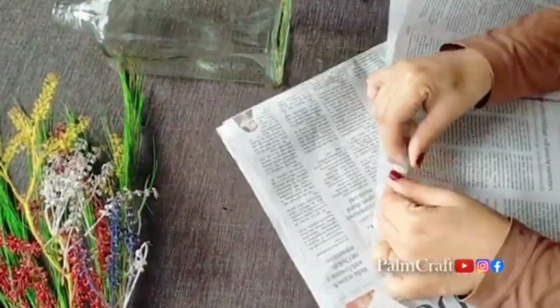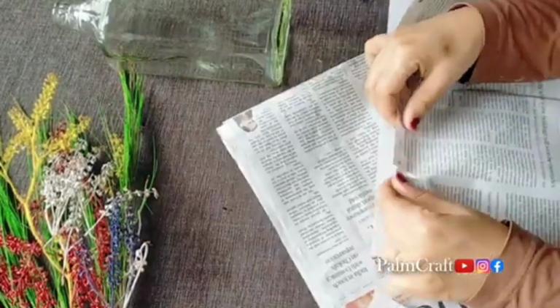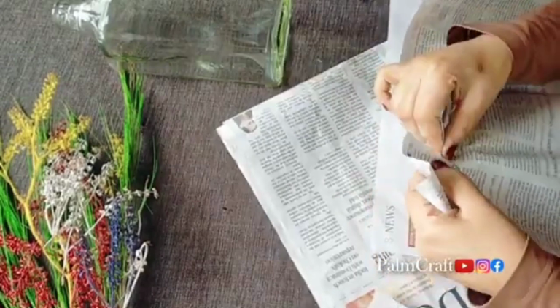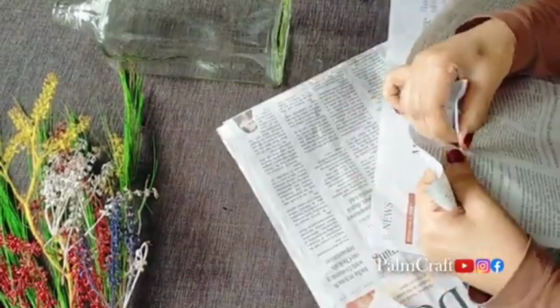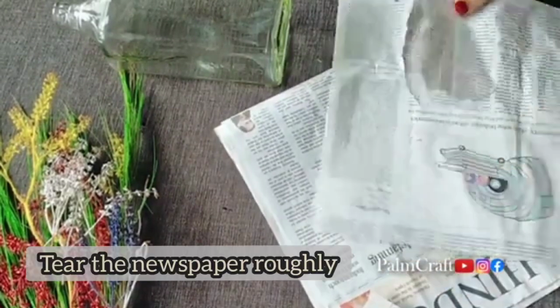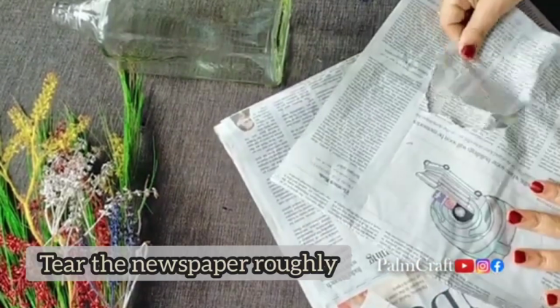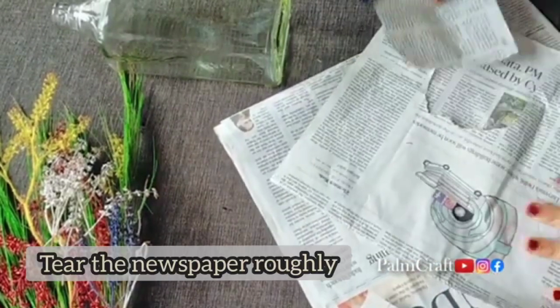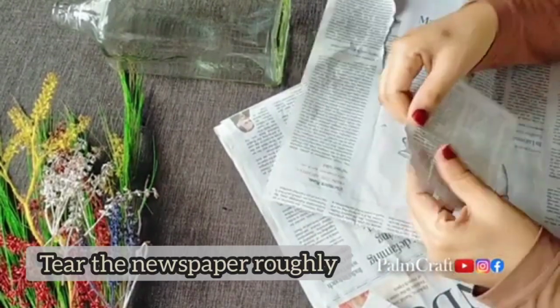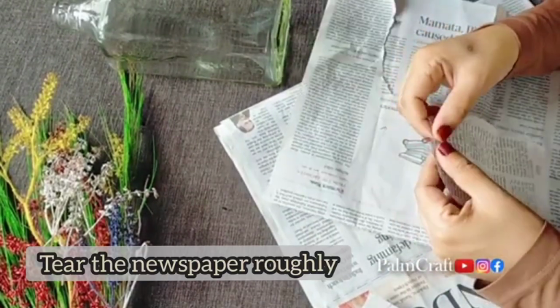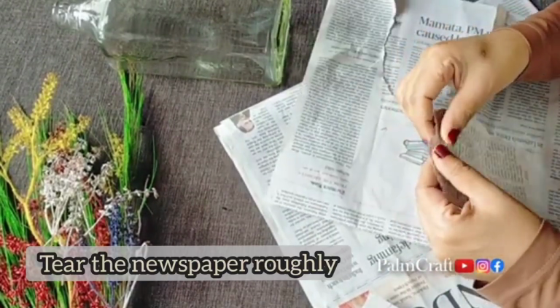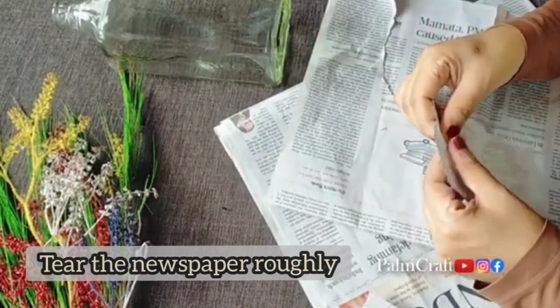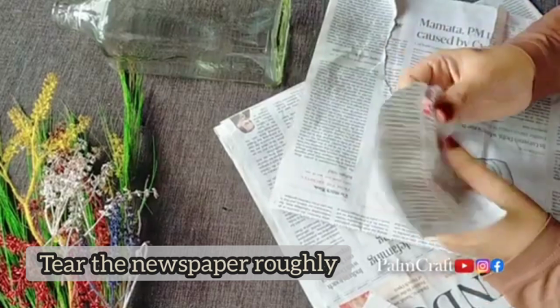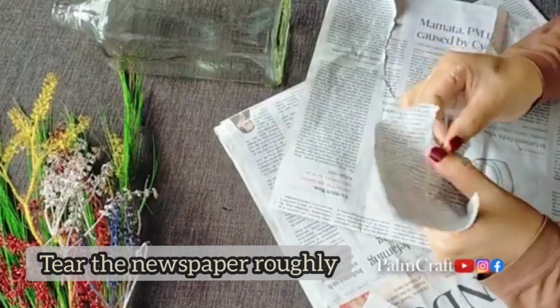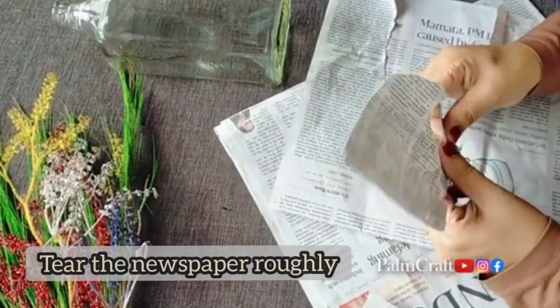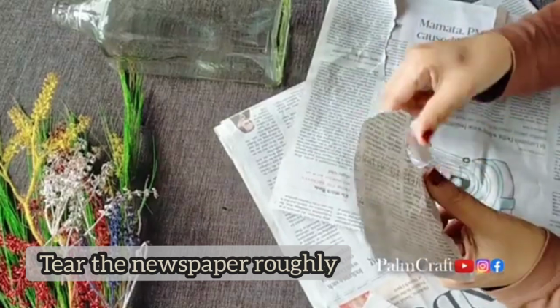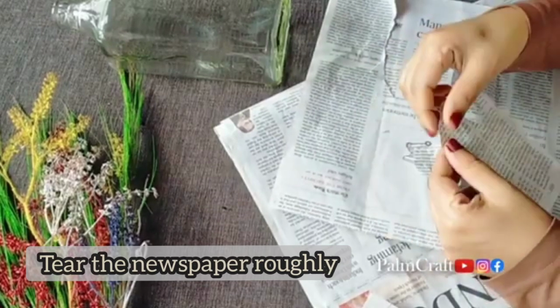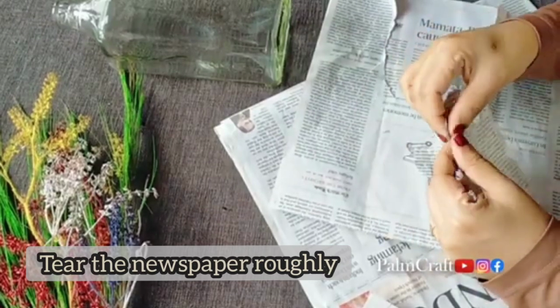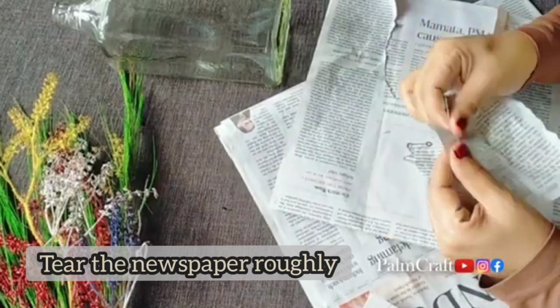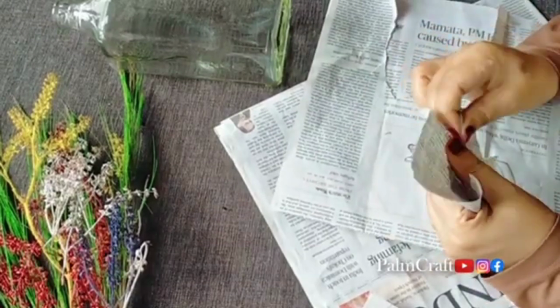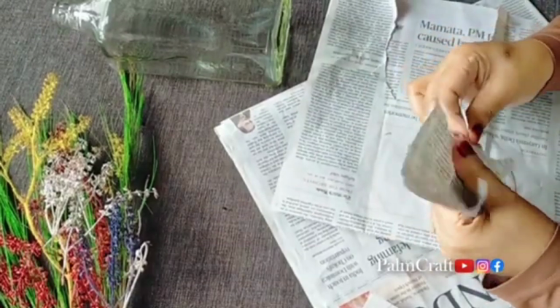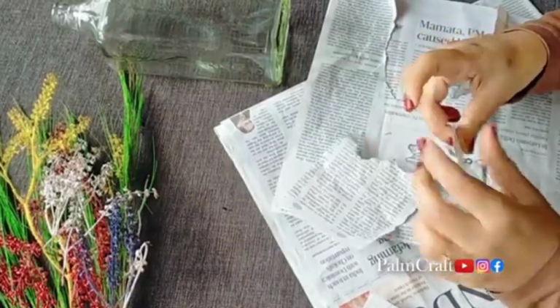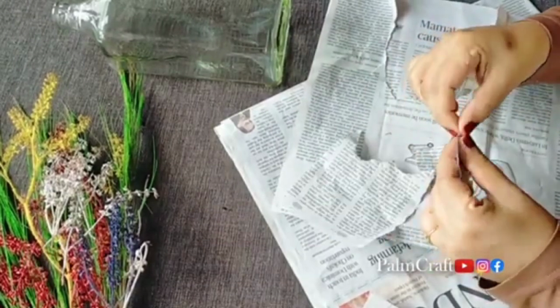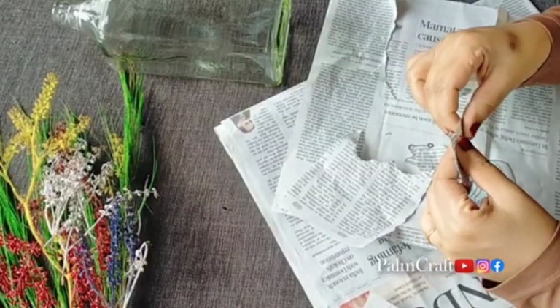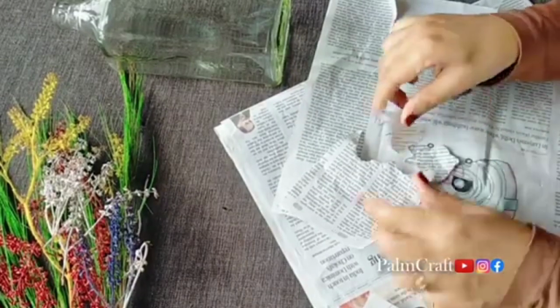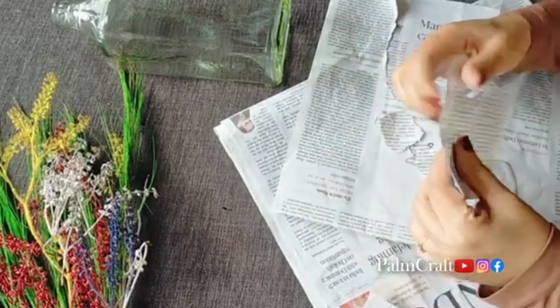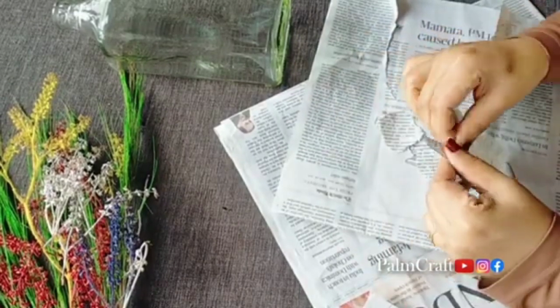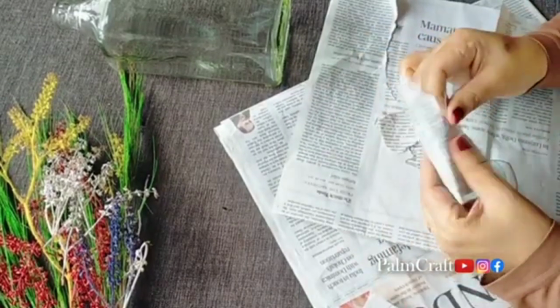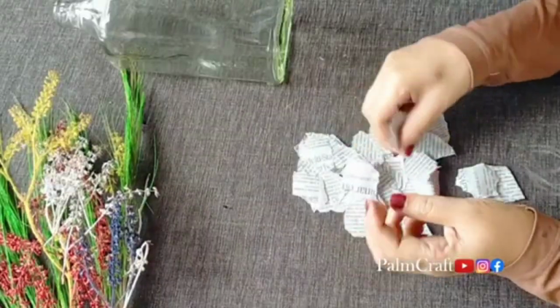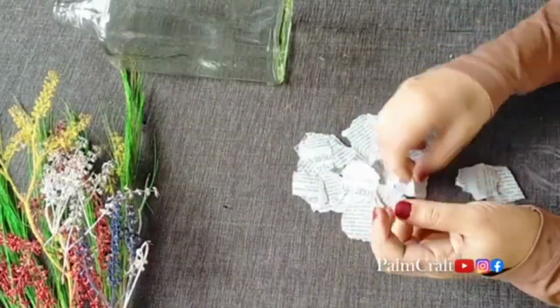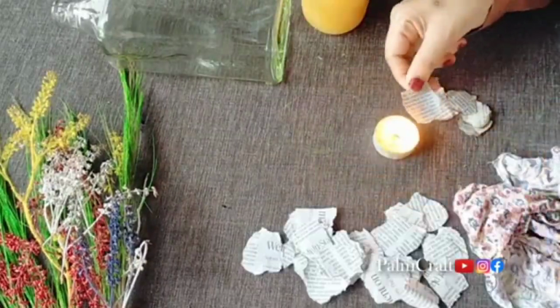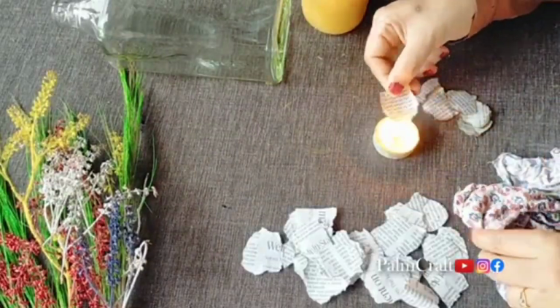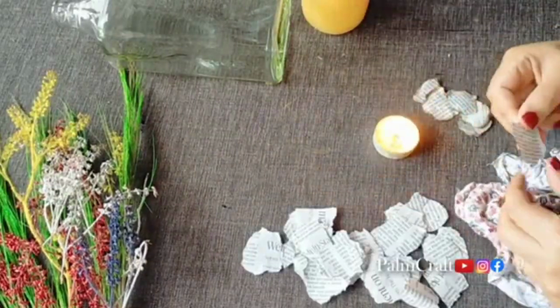I have a newspaper. You can cut a newspaper. We will put a piece of rough paper — a picture, writing, or blanks. We will put a piece in the paper.